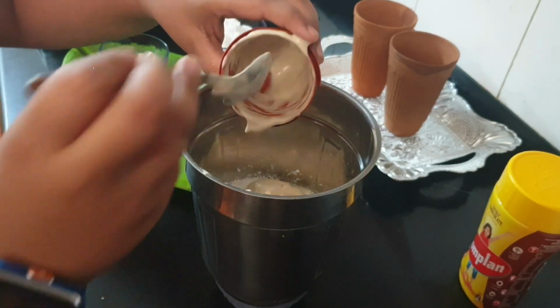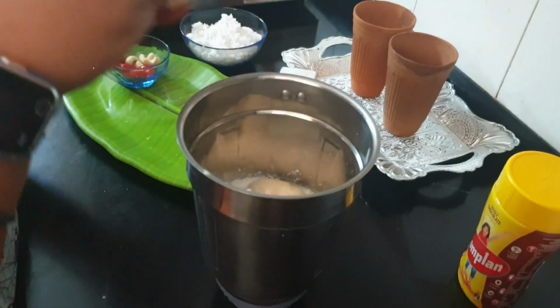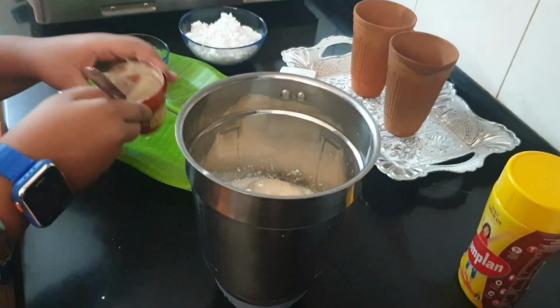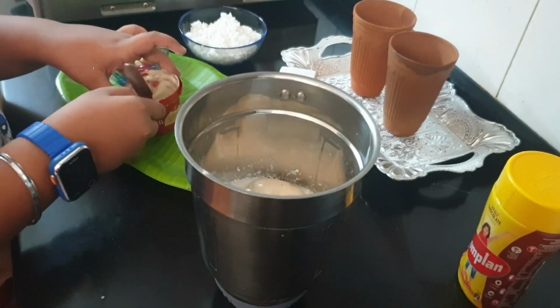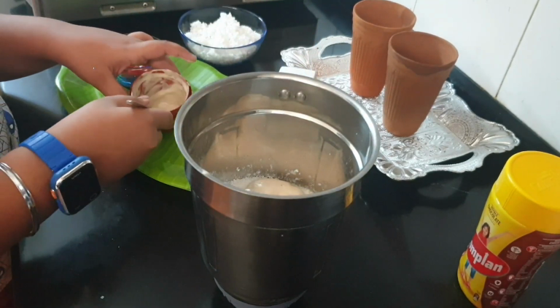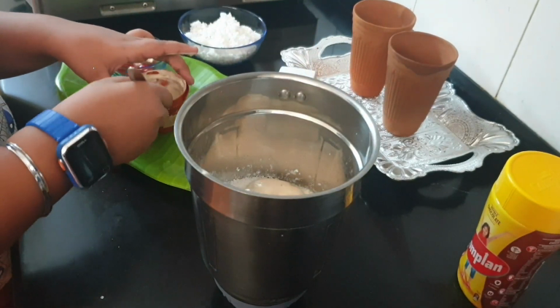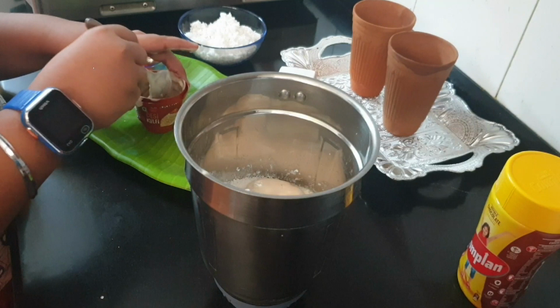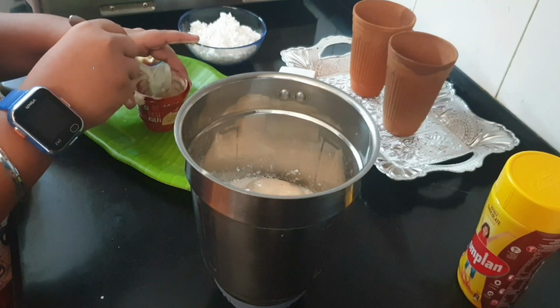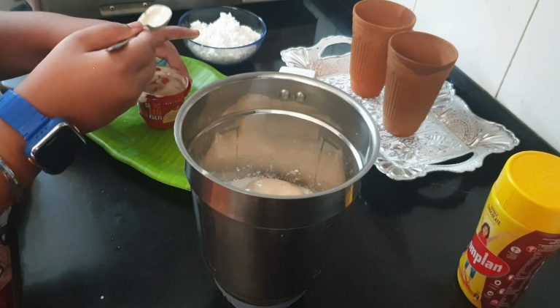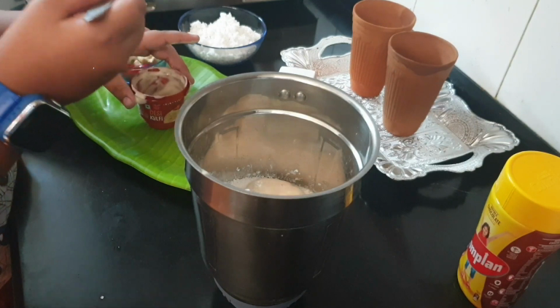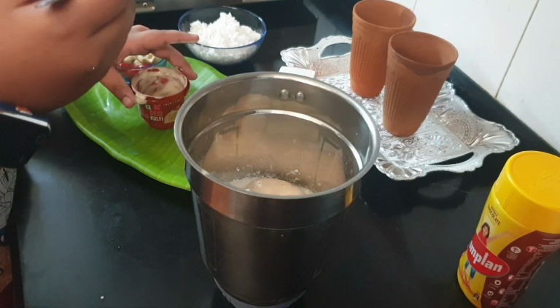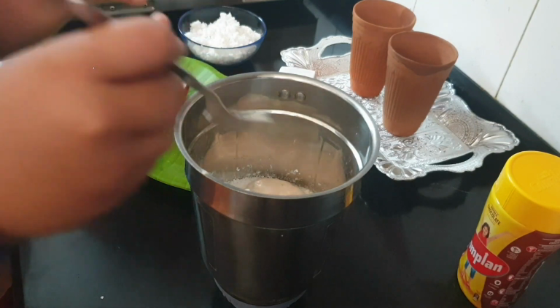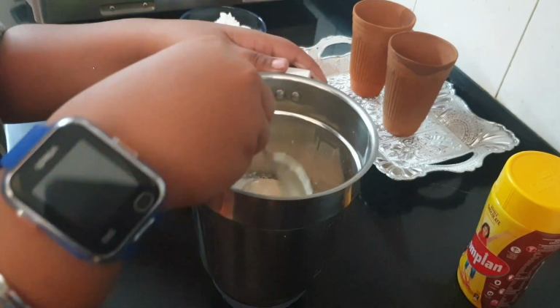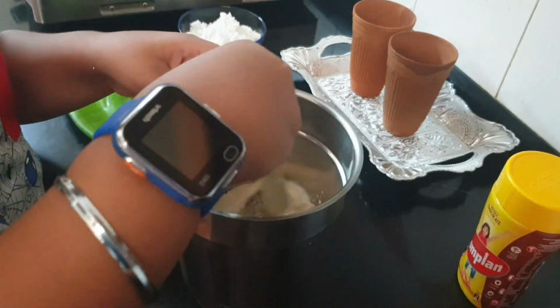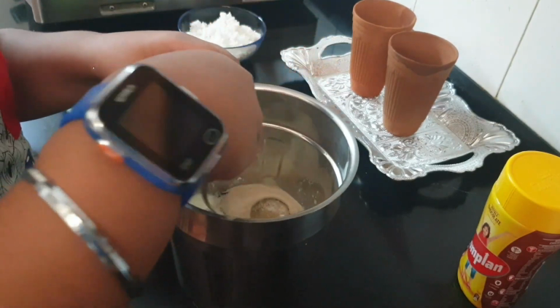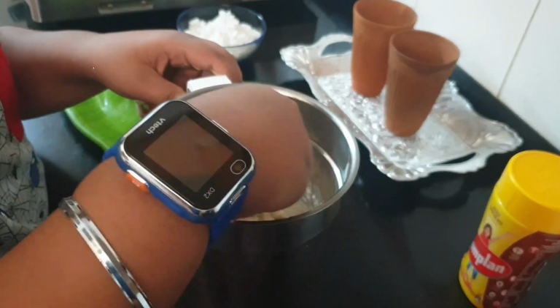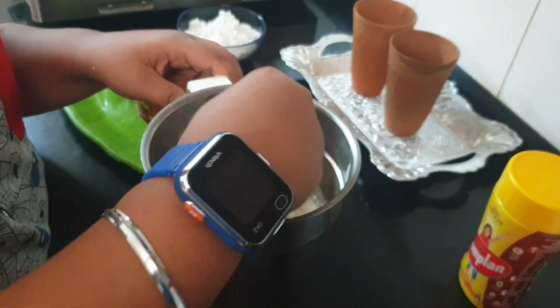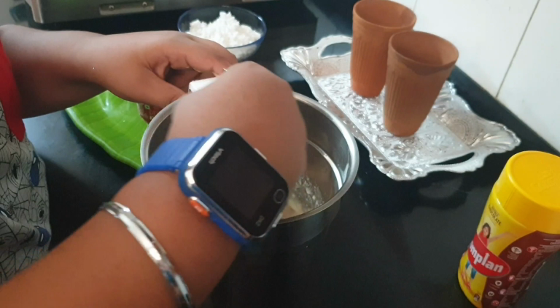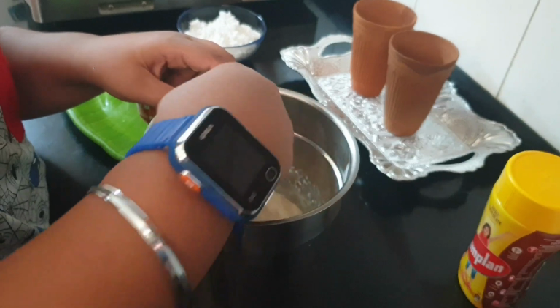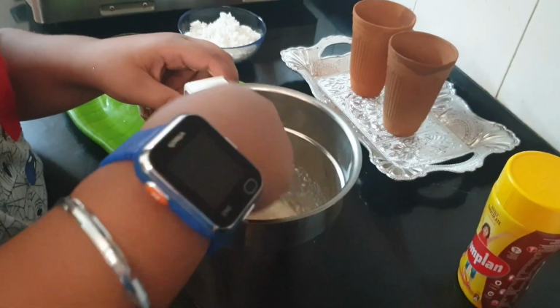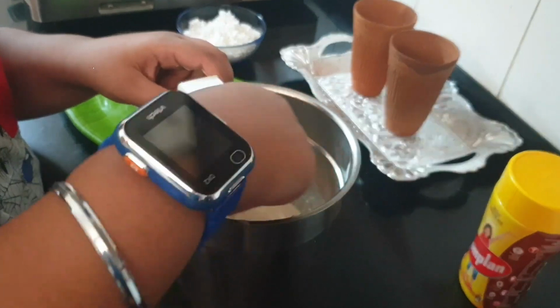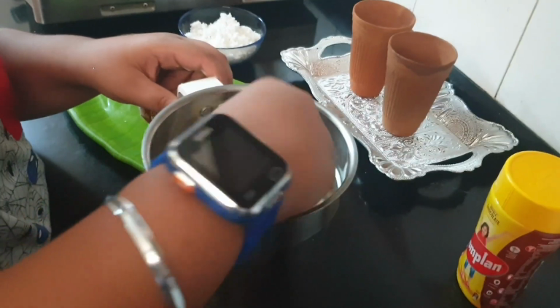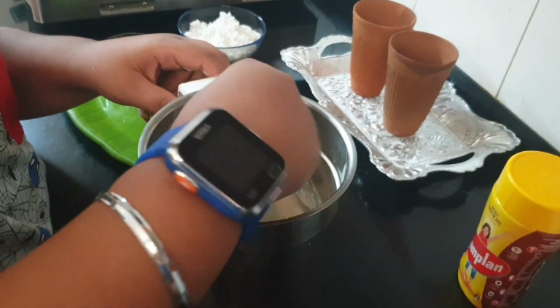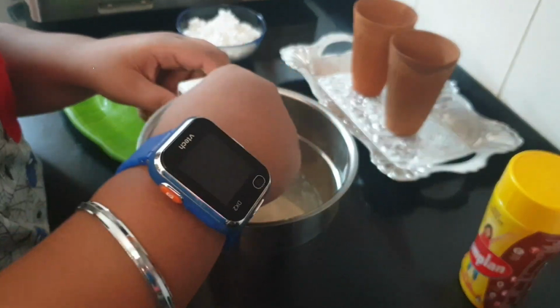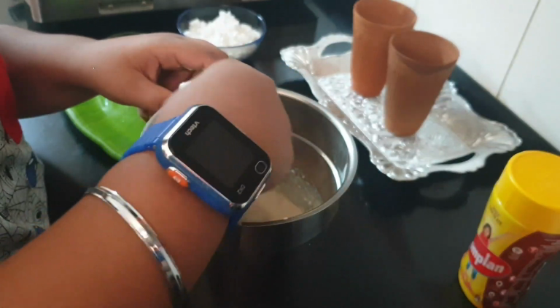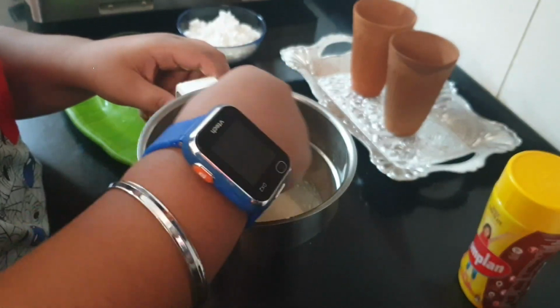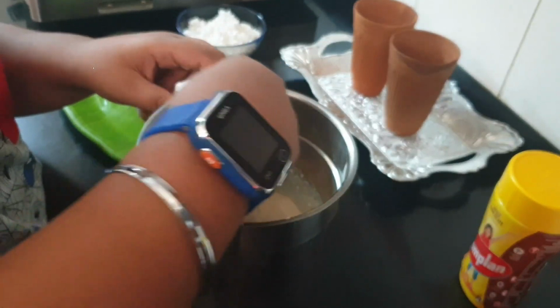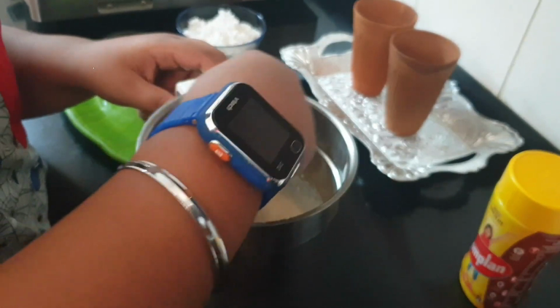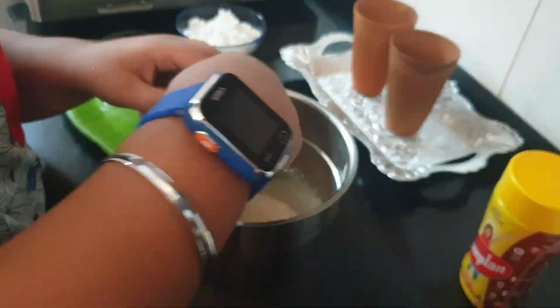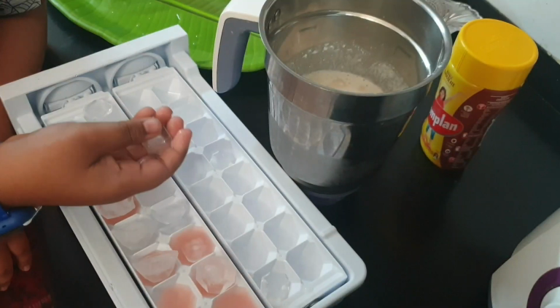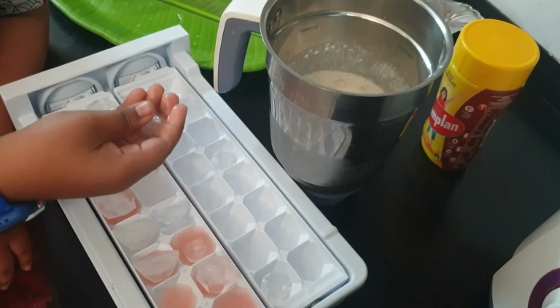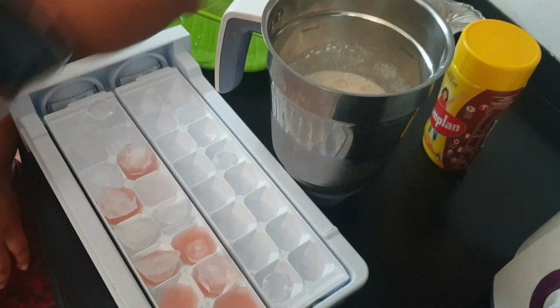Let's mix it. With the help of a spoon you just mix it and let's make a nice shake. Now the final one — ice cubes.